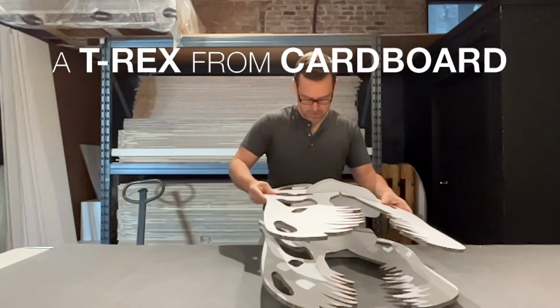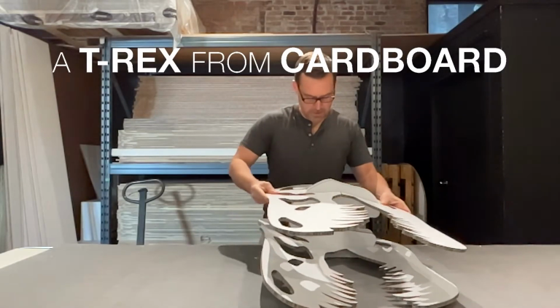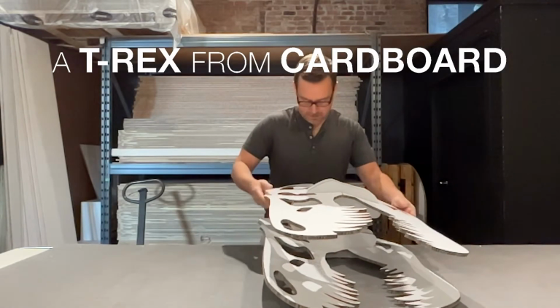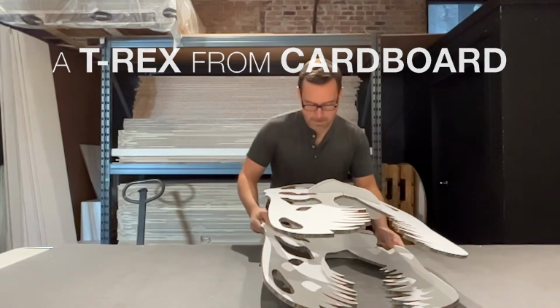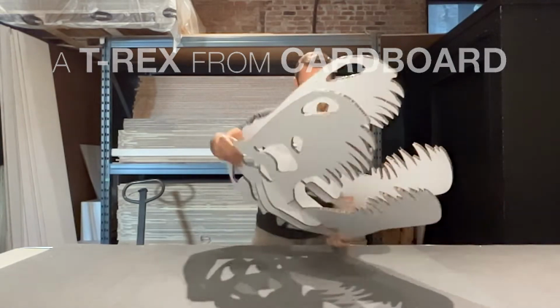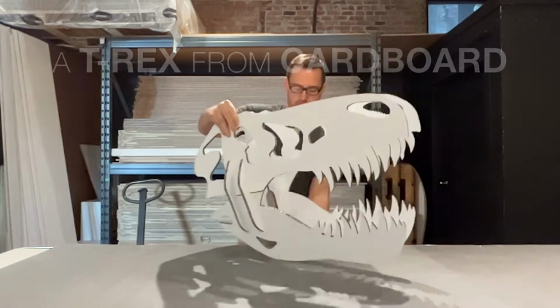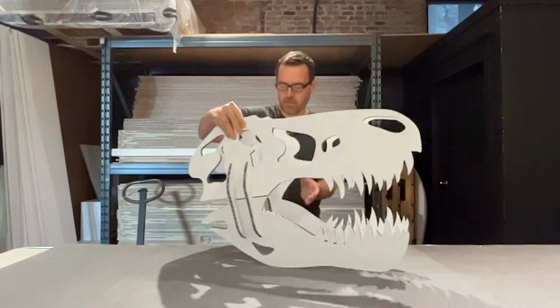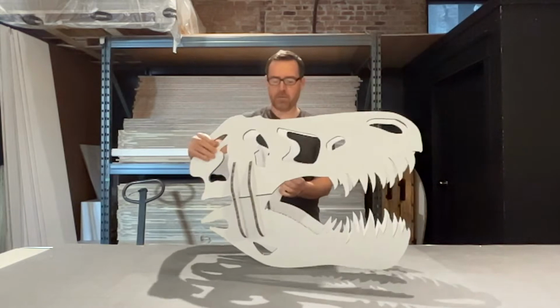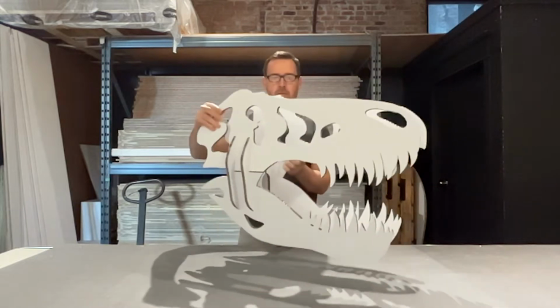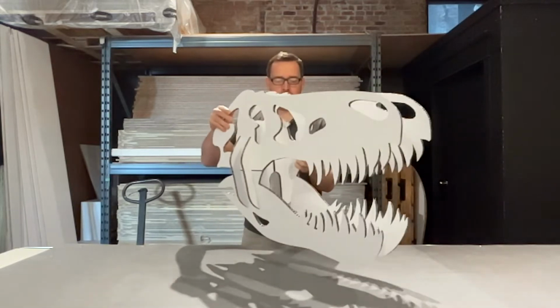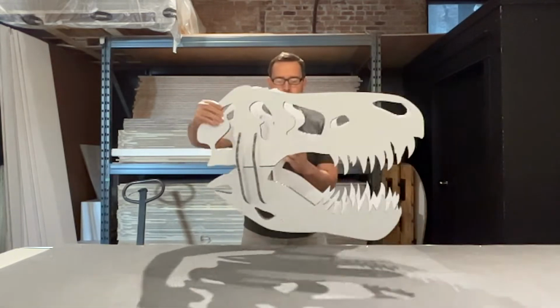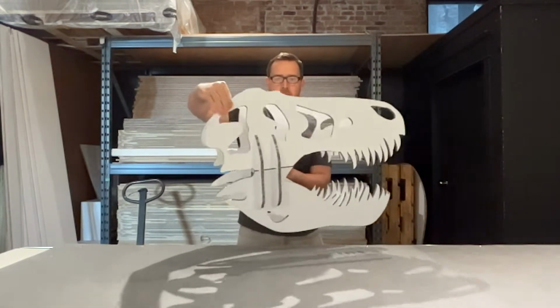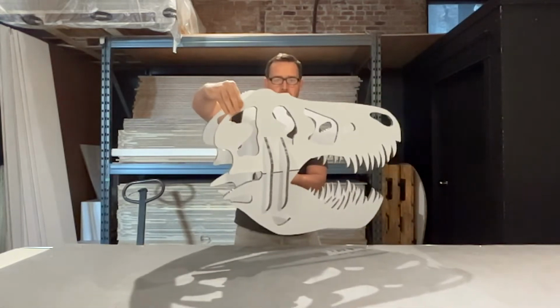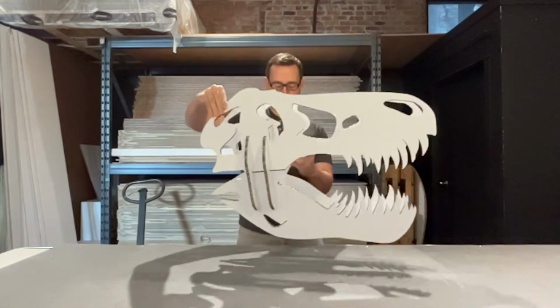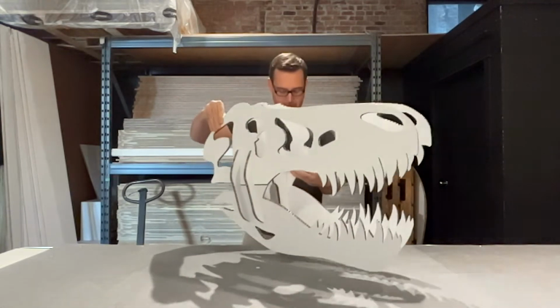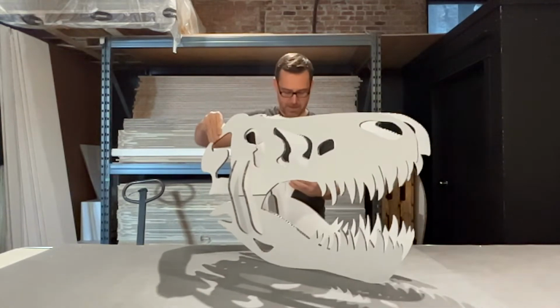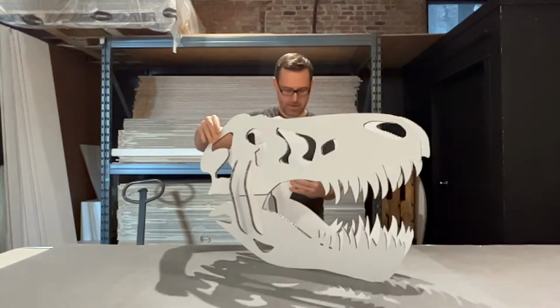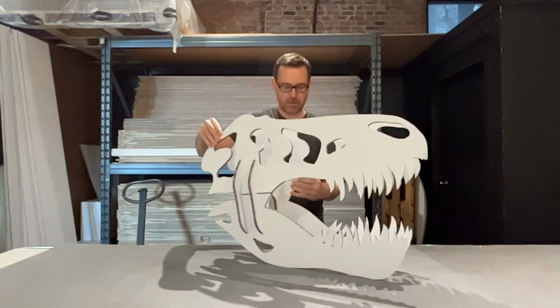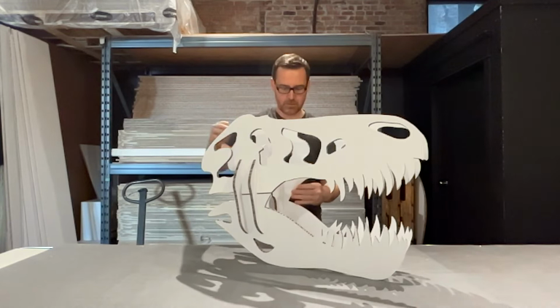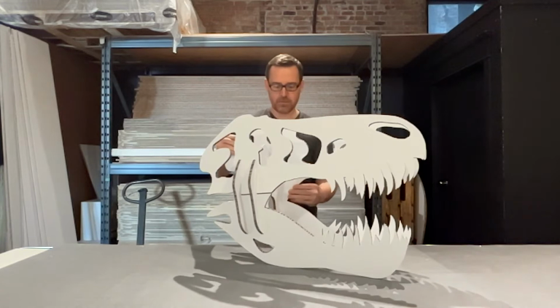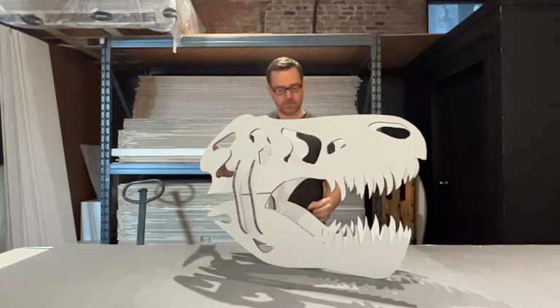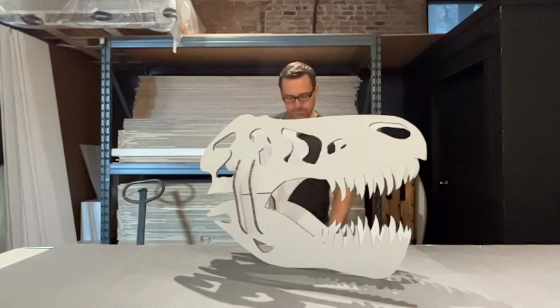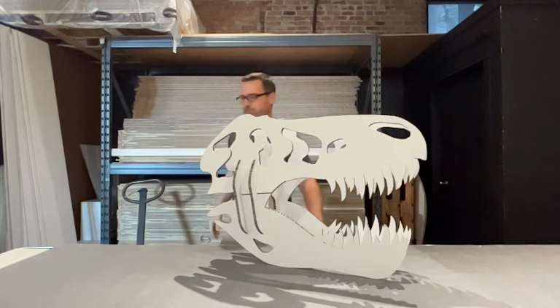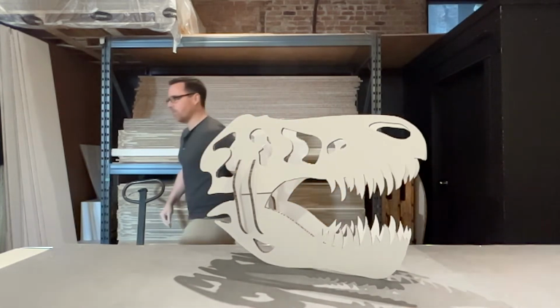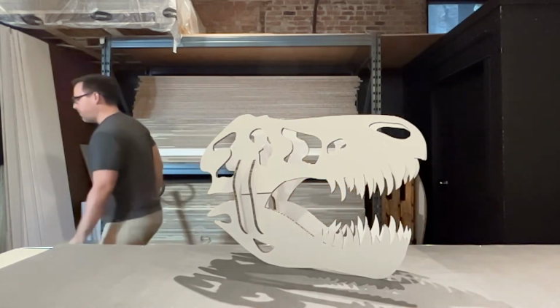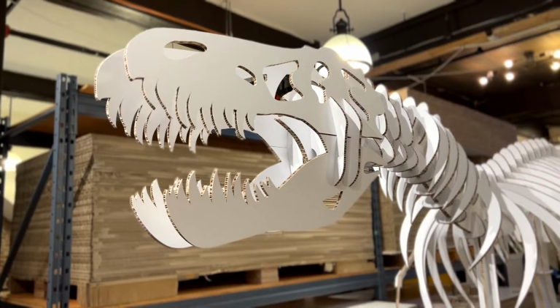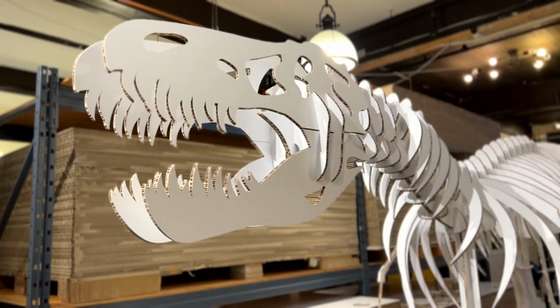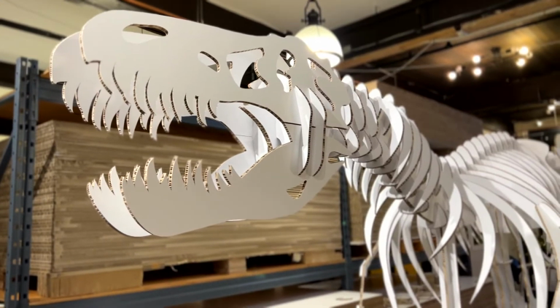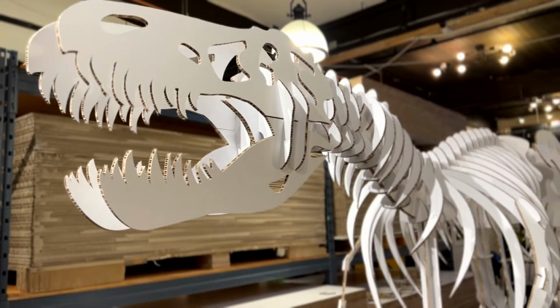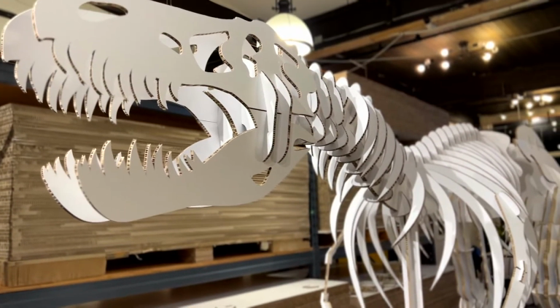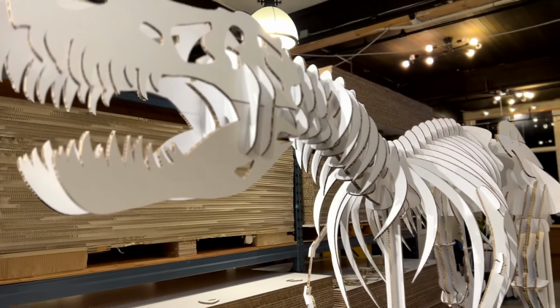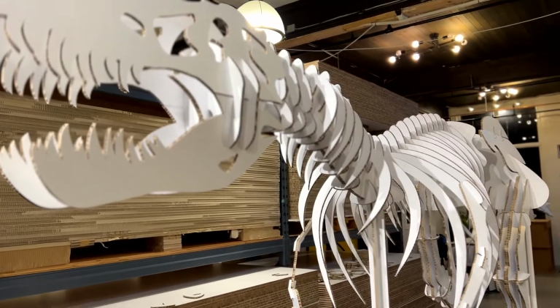A while ago I did what any responsible adult would do when having some time off — I made a cardboard T-rex skull. But of course one cannot stop there, and soon I found myself working on the entire dinosaur.